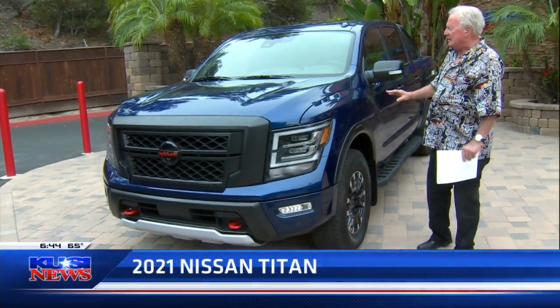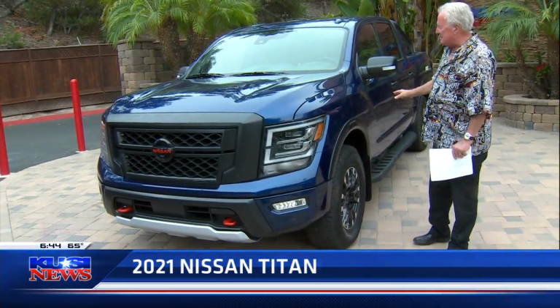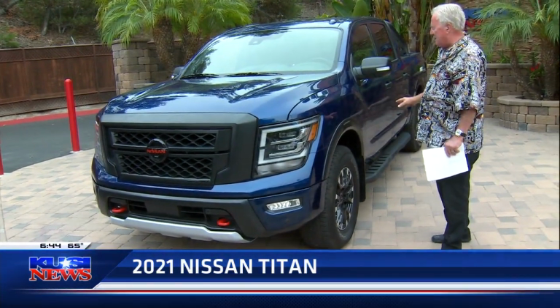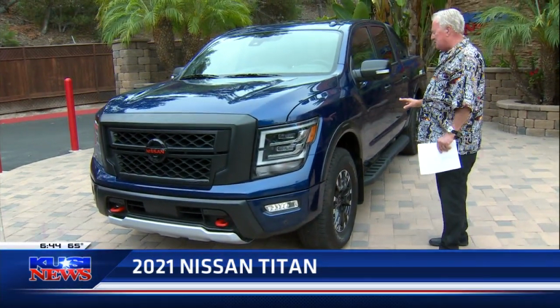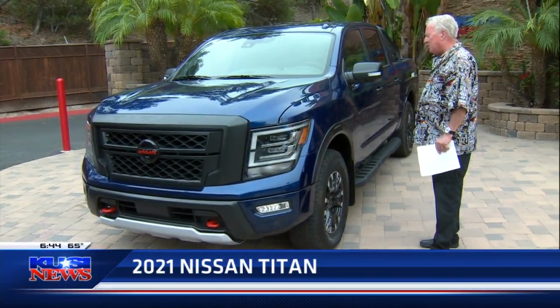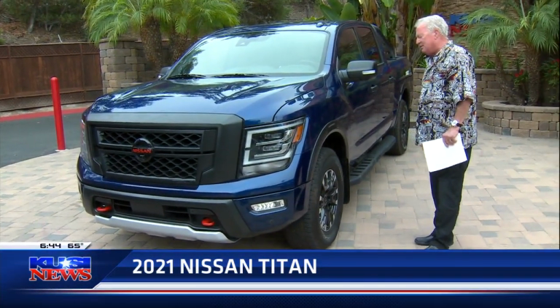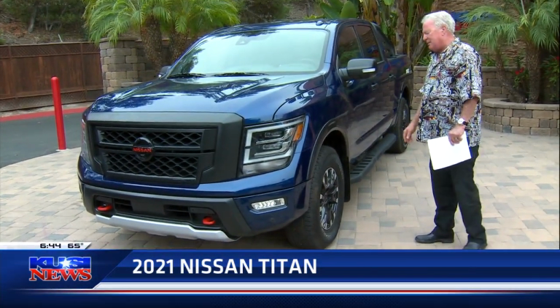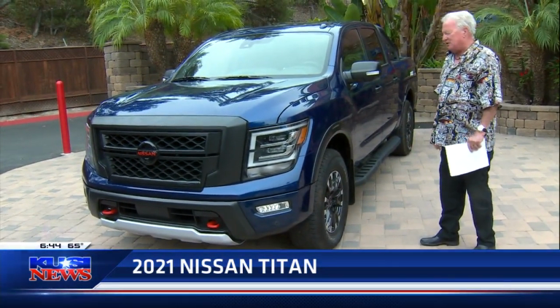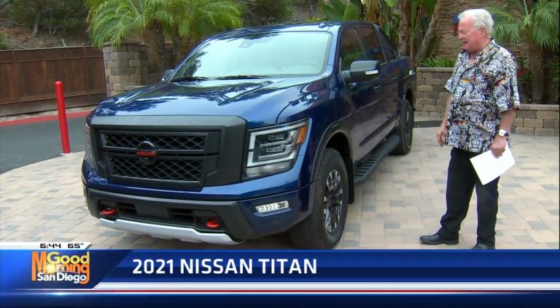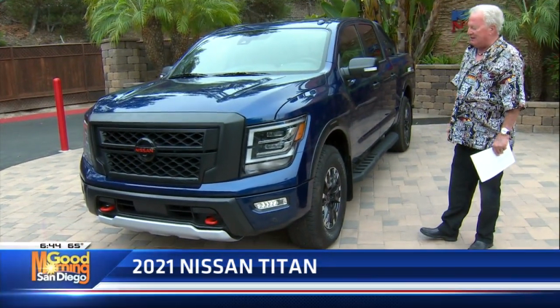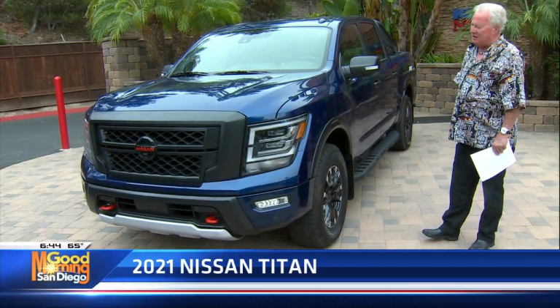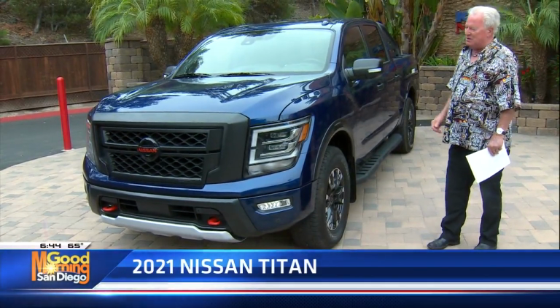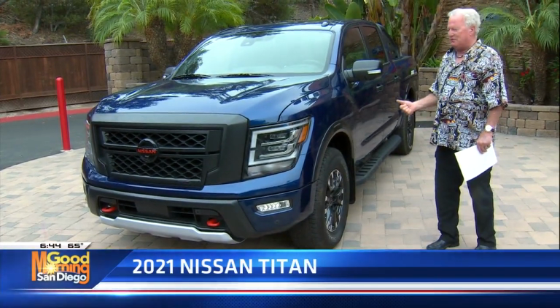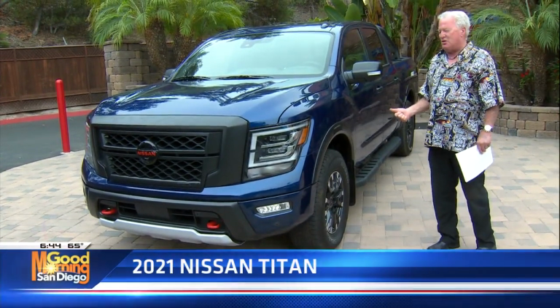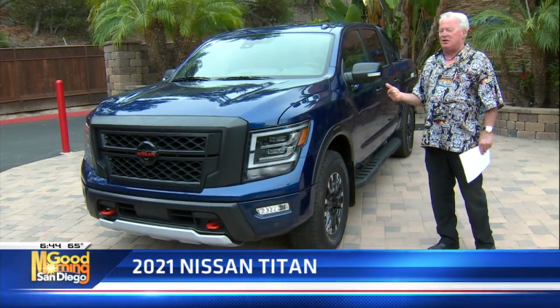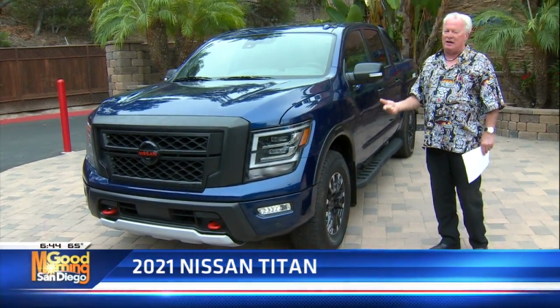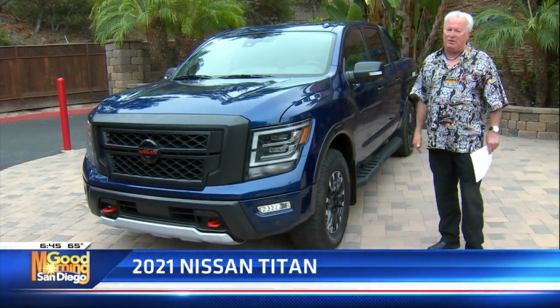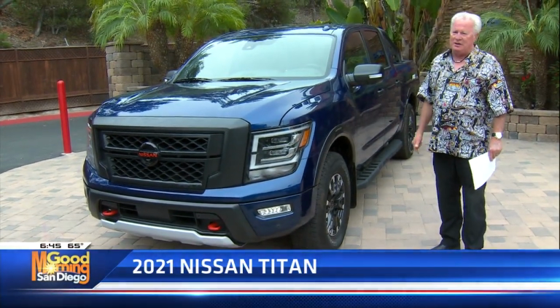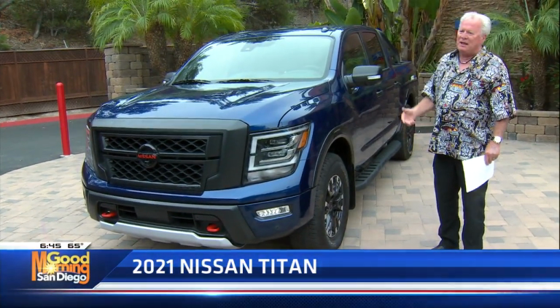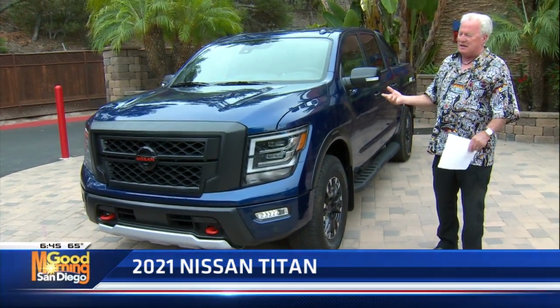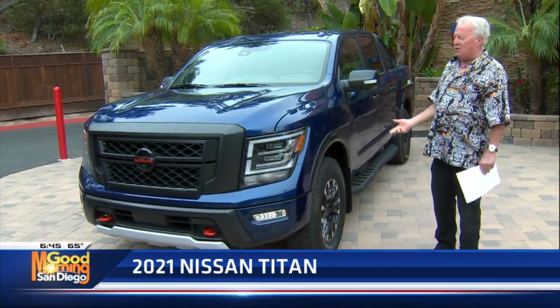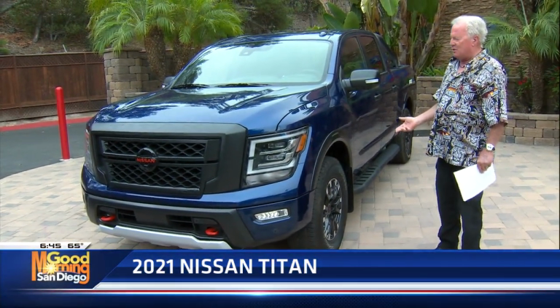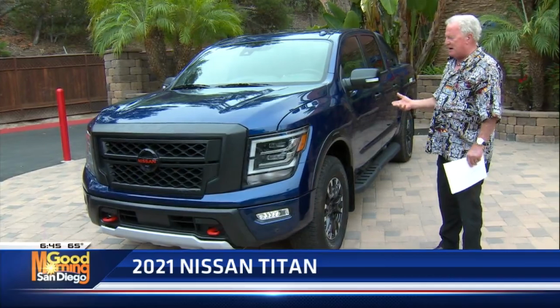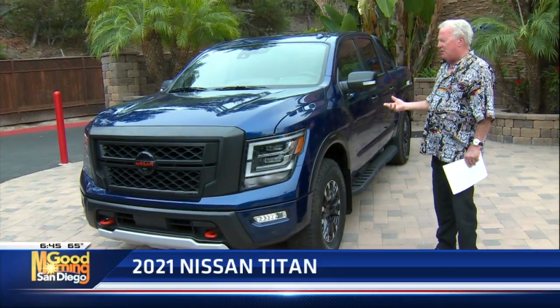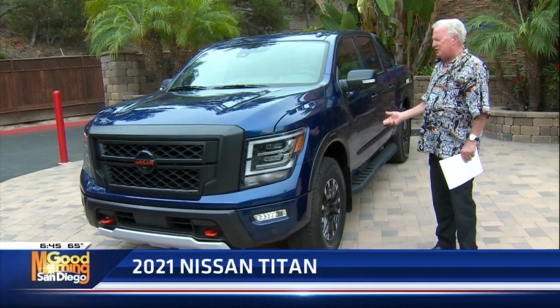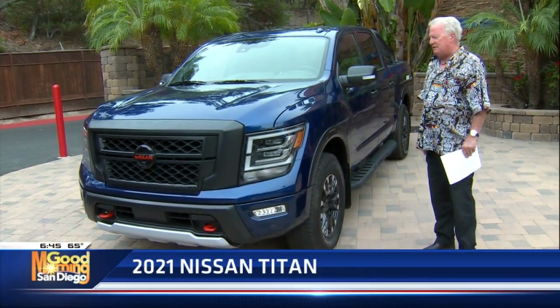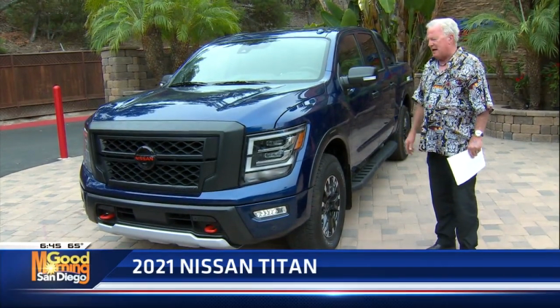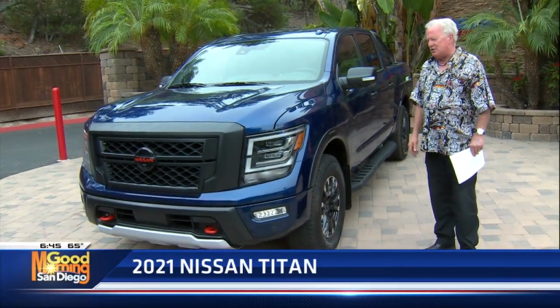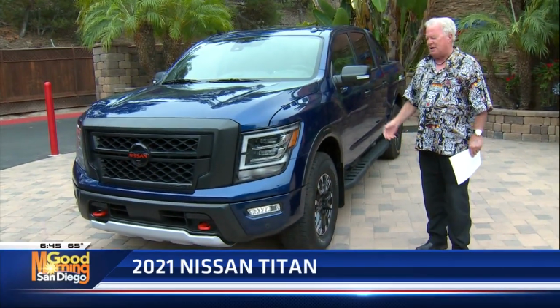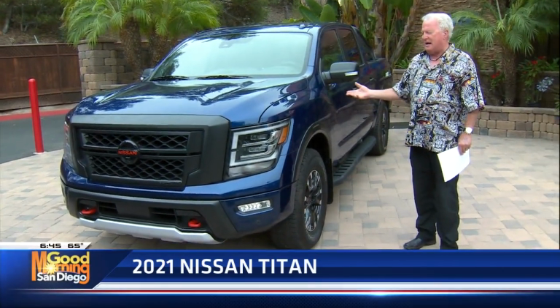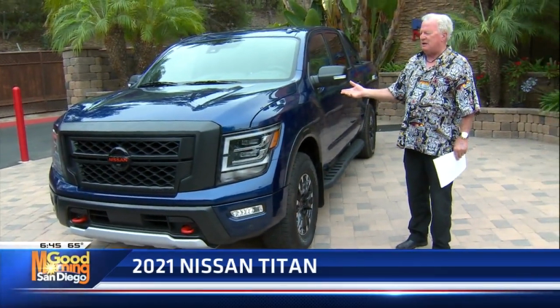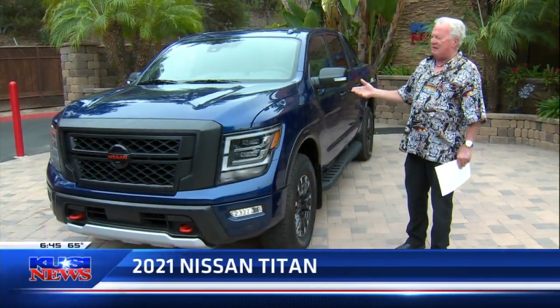This truck is extremely capable of doing anything and everything you want to do, from towing to going off-road. It's got 400 horsepower, 413 foot-pounds of torque, and a nine-speed automatic.